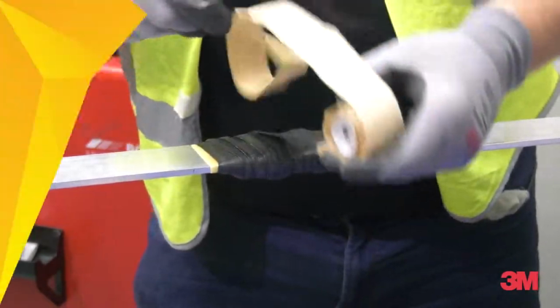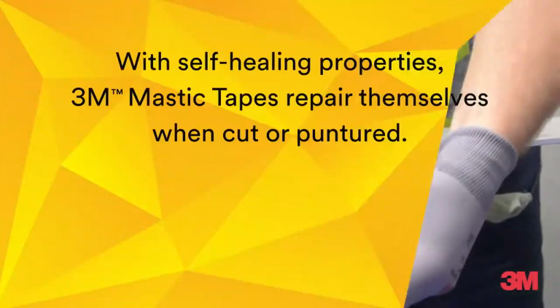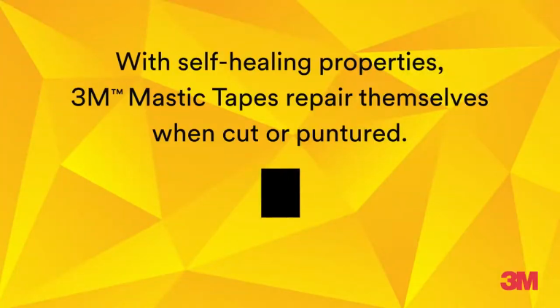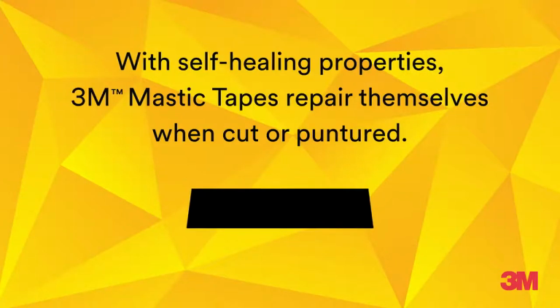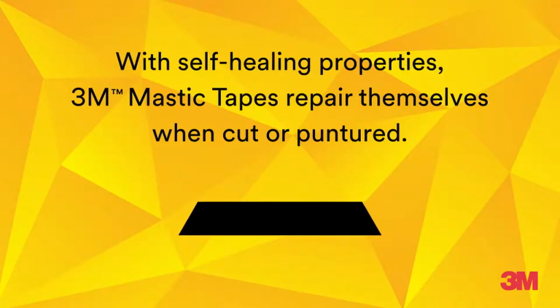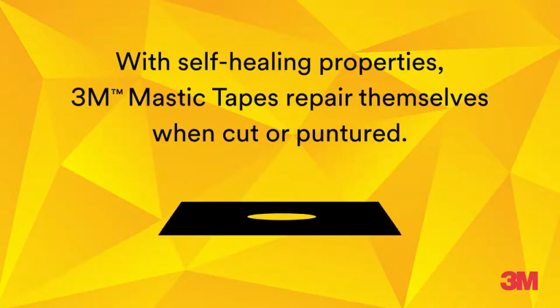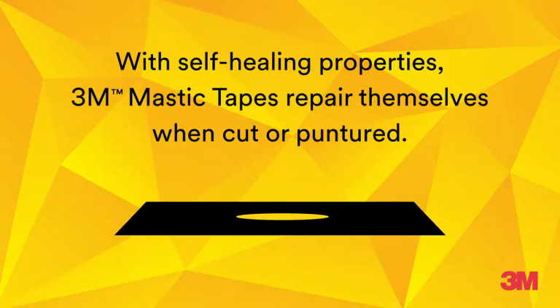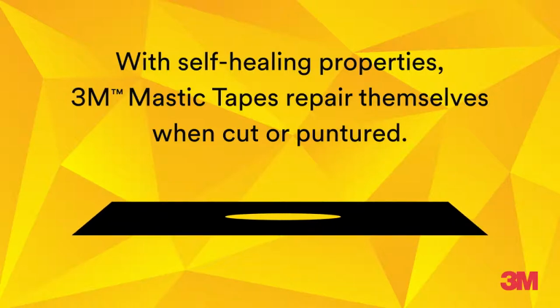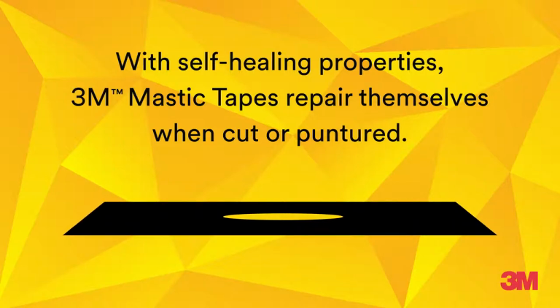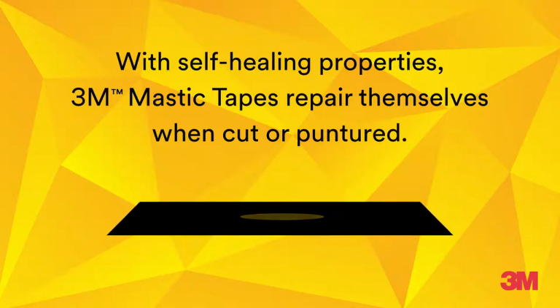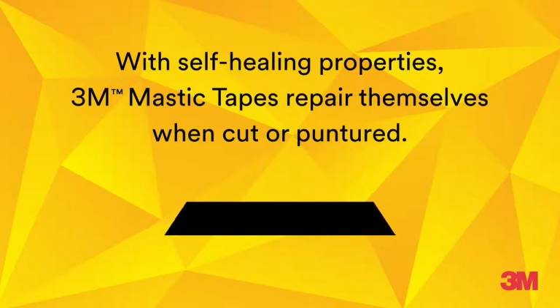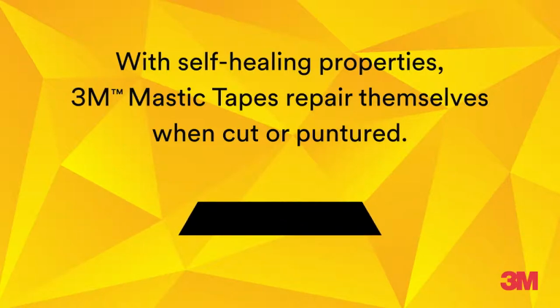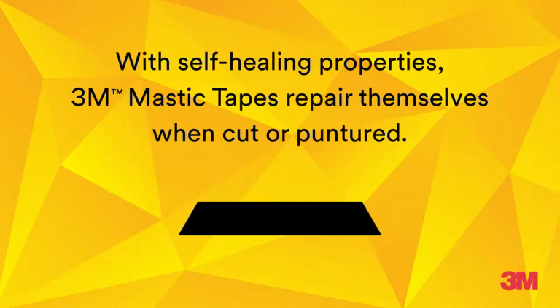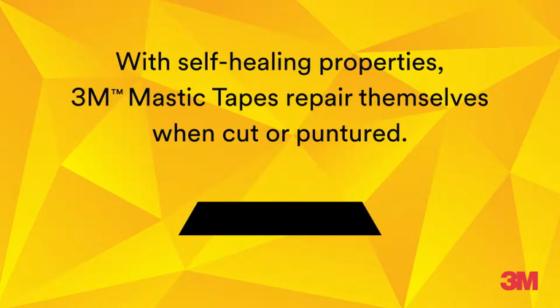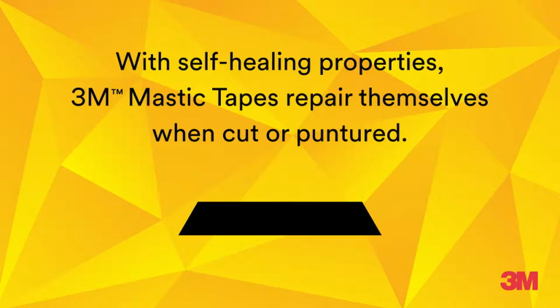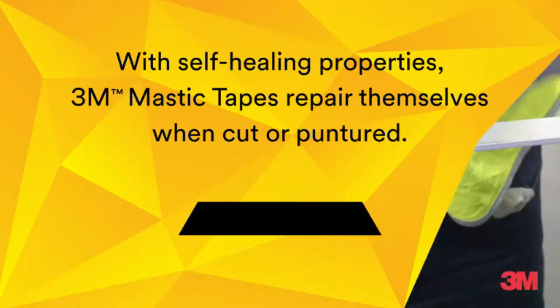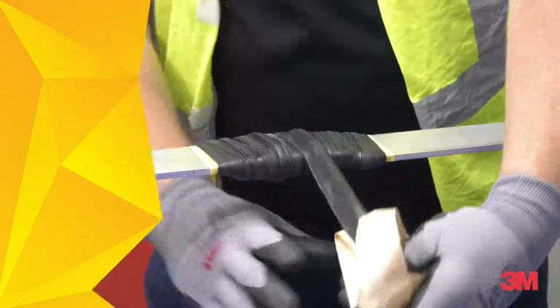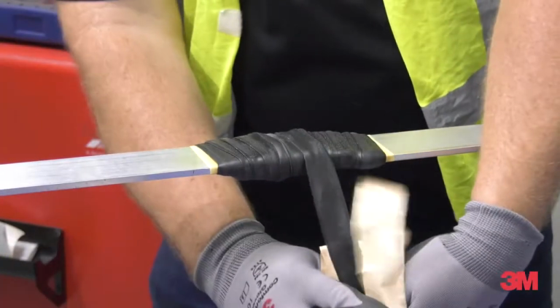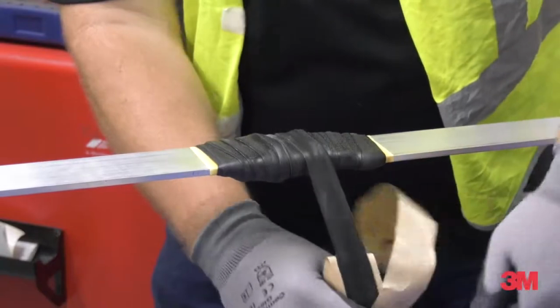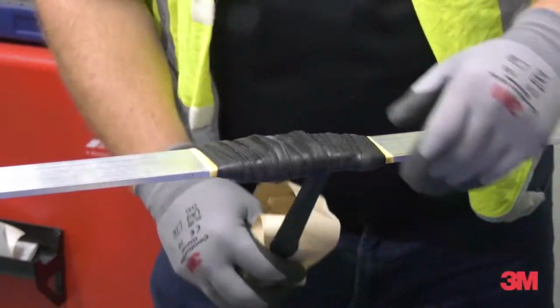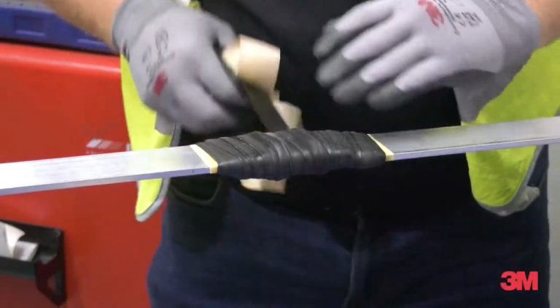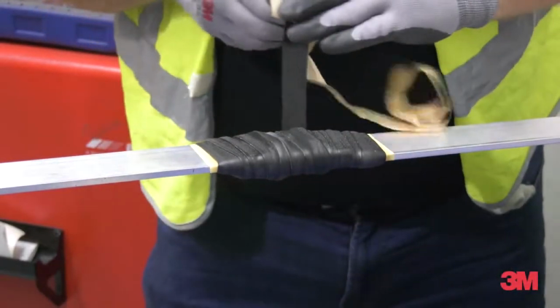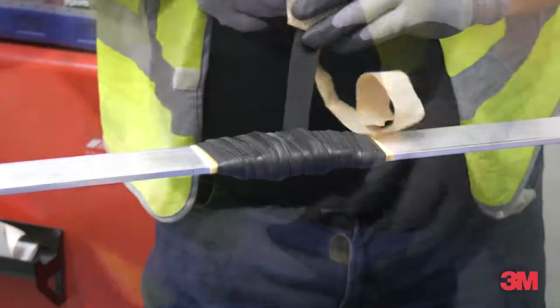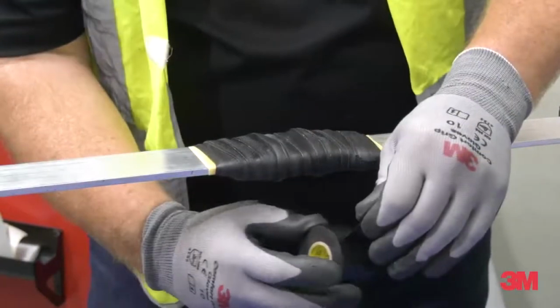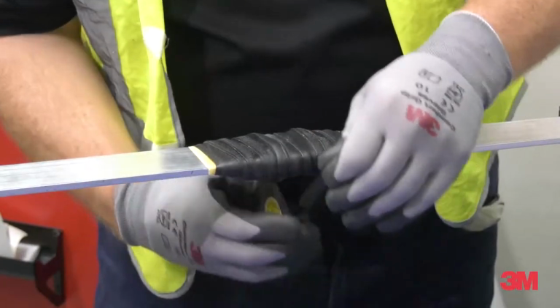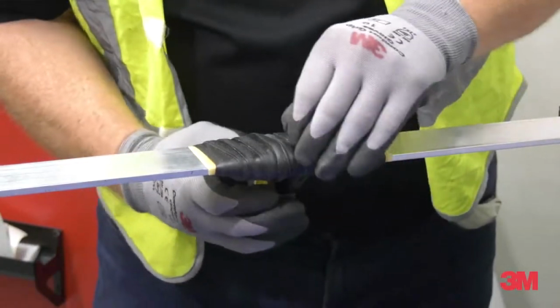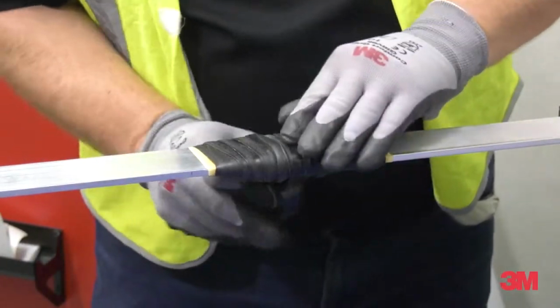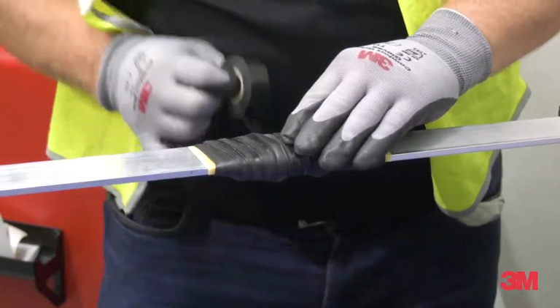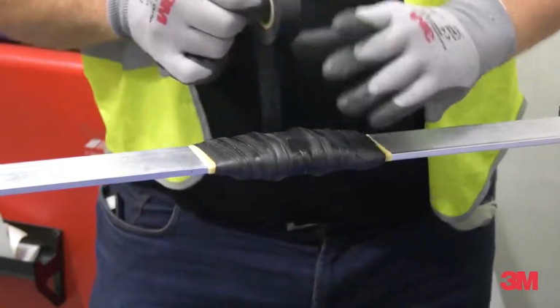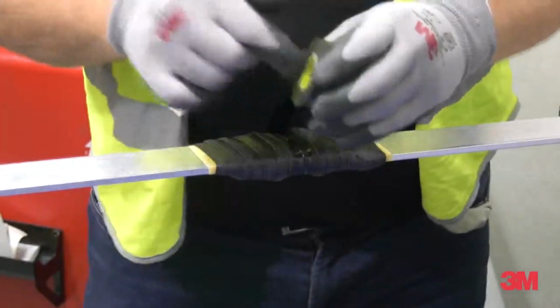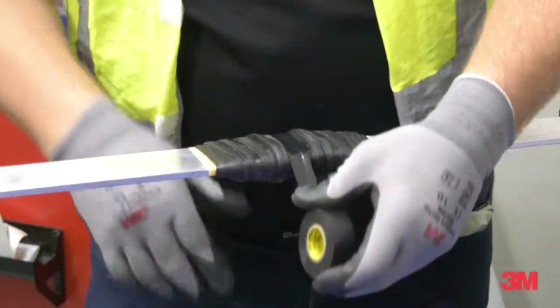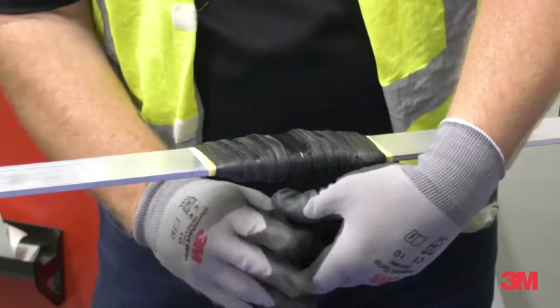With self-healing properties, 3M mastic tapes repair themselves when cut or punctured, making them highly reliable. It is important to over-wrap our 3M mastic tapes with a premium vinyl electrical tape to stop any oozing.